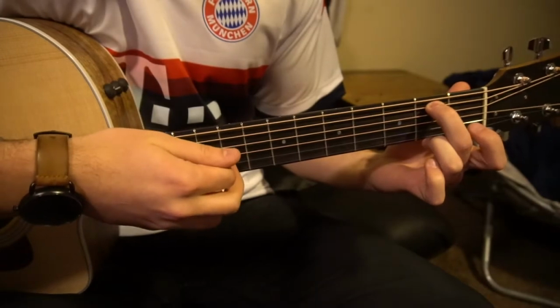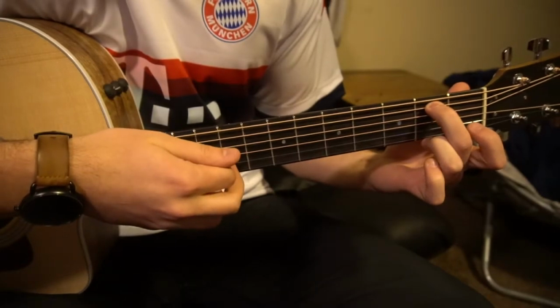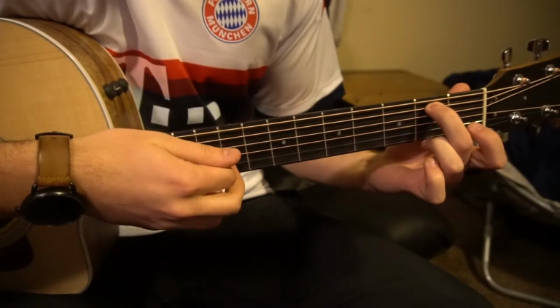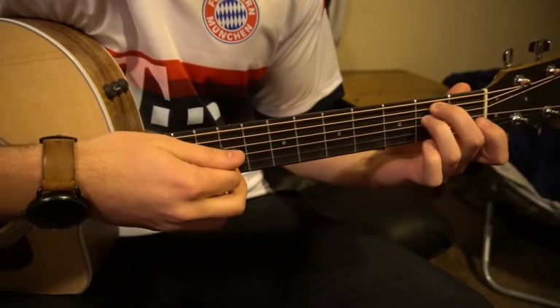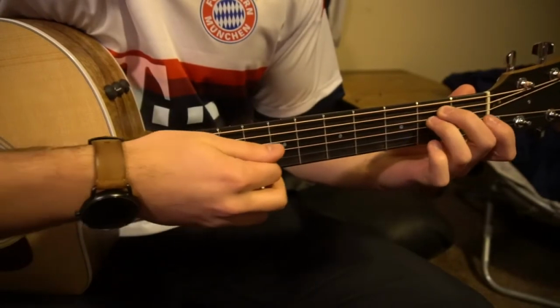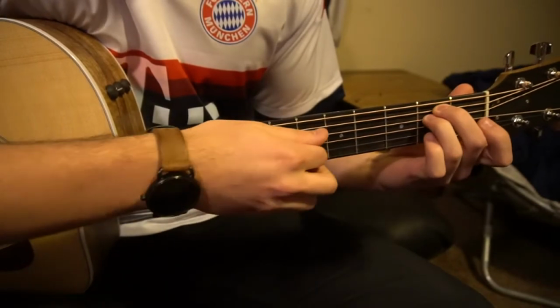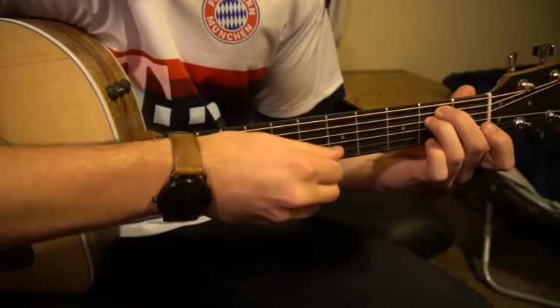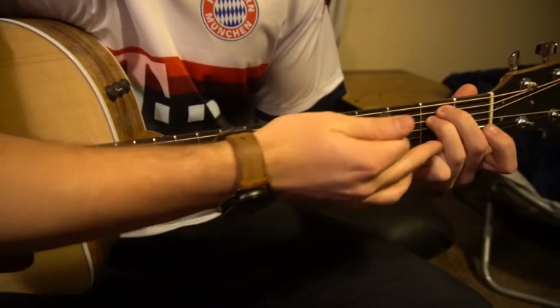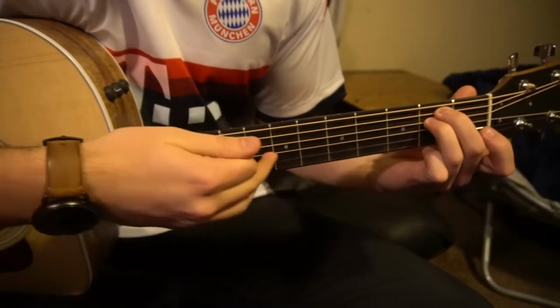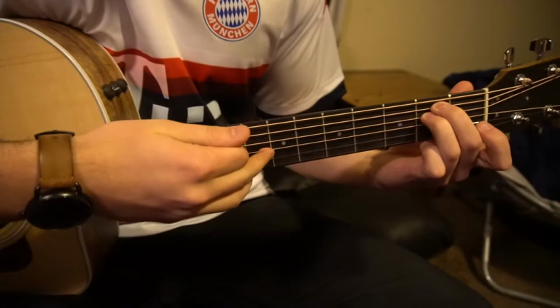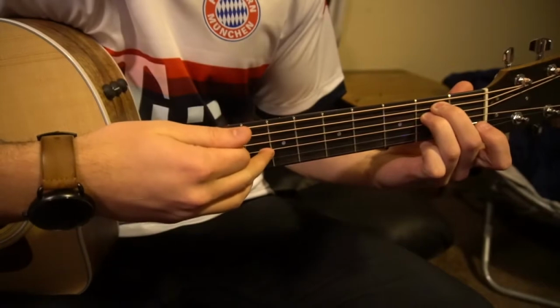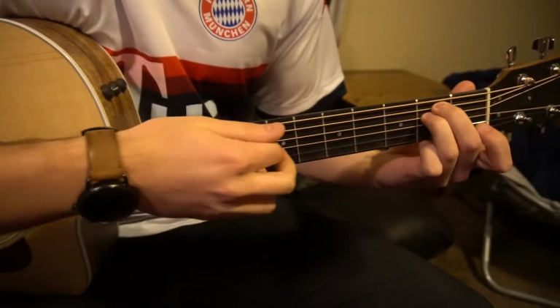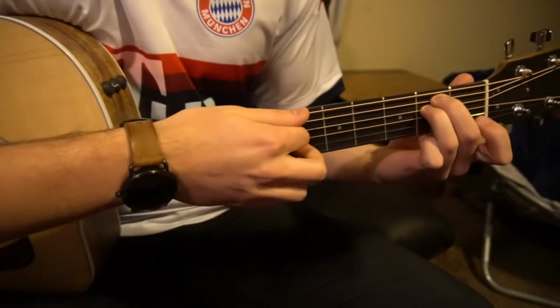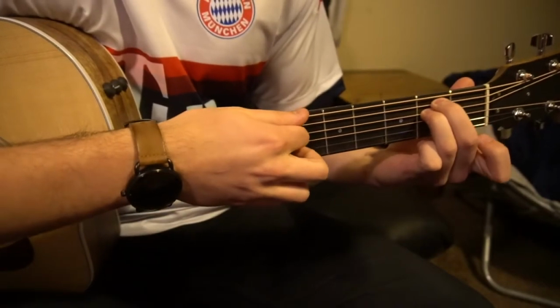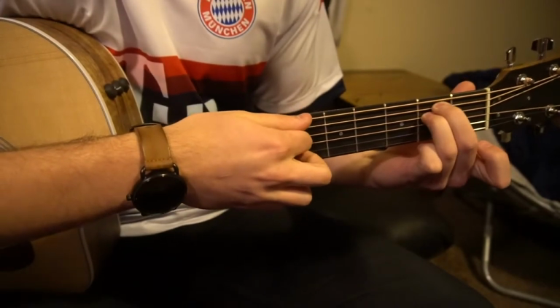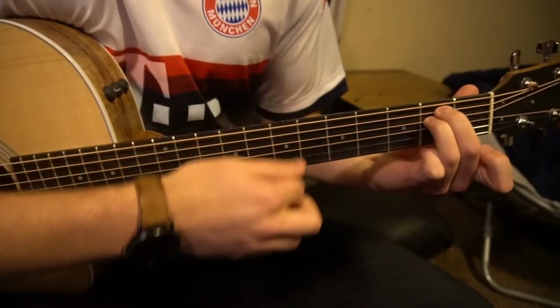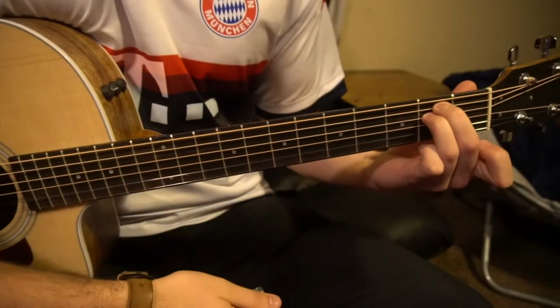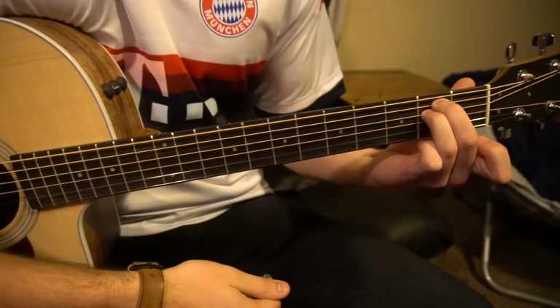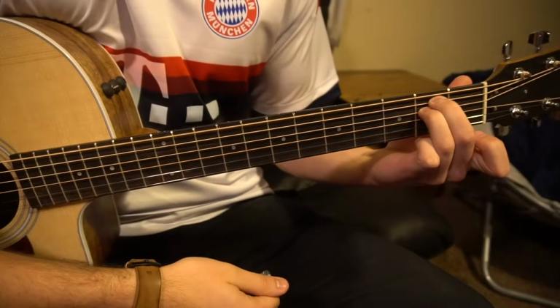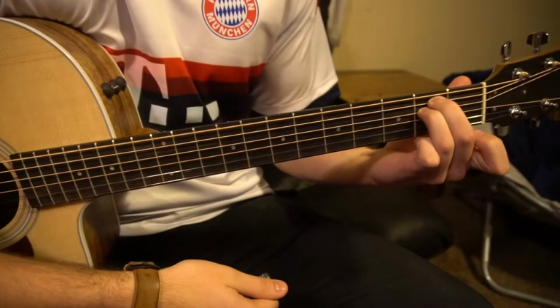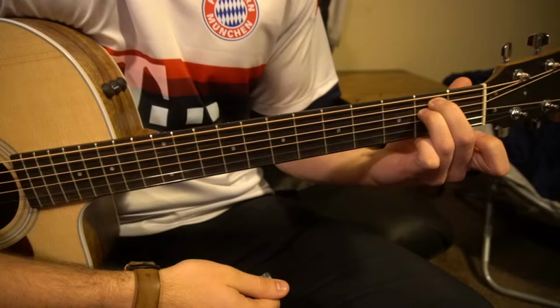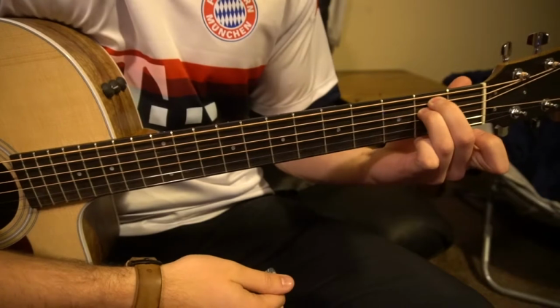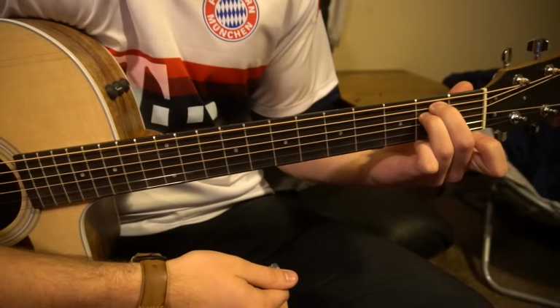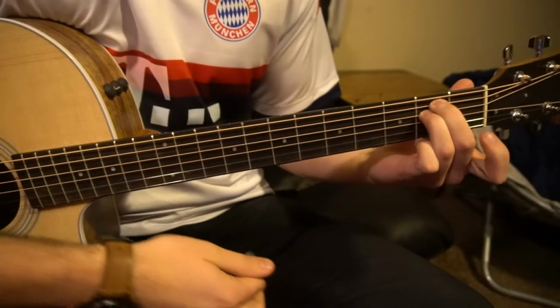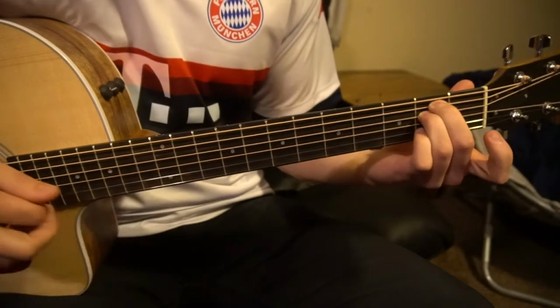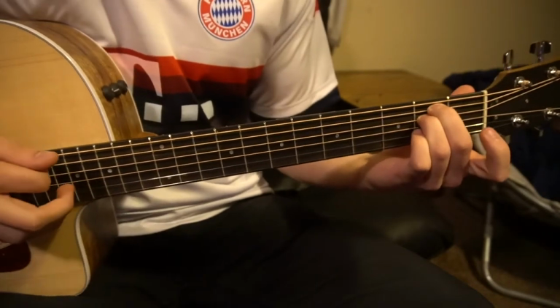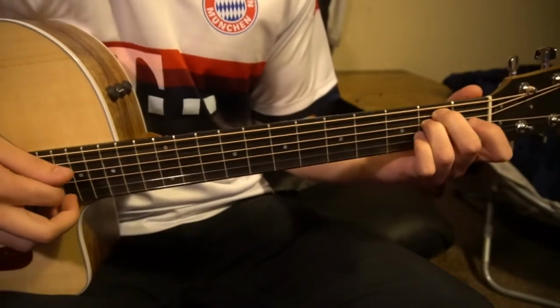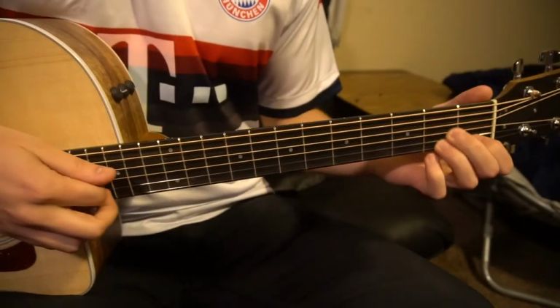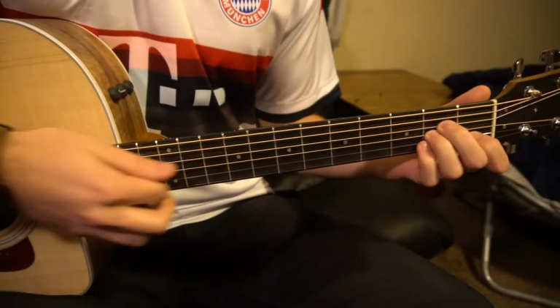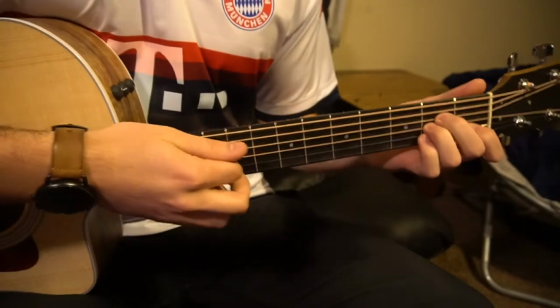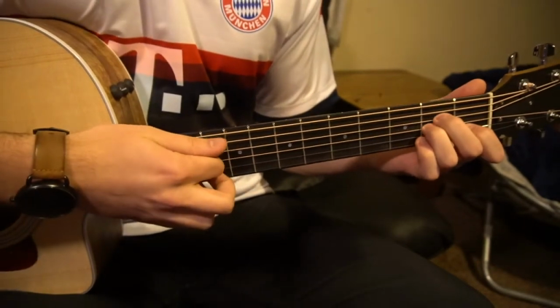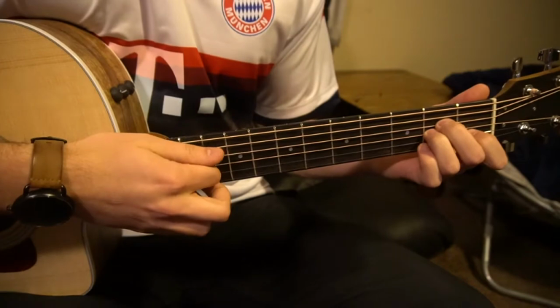Your ring finger gets tucked under on the second fret of the D. You play all six strings. So those are the chords we need to know. Let's talk about the progression now — the verse progression sounds like this.